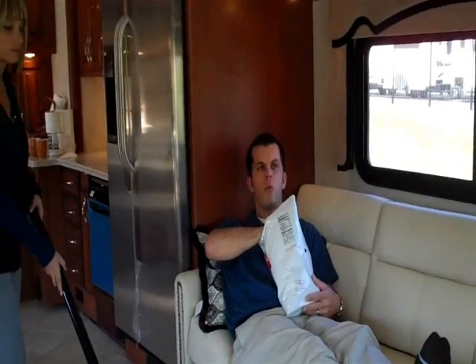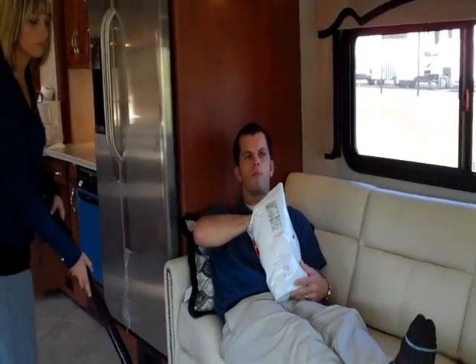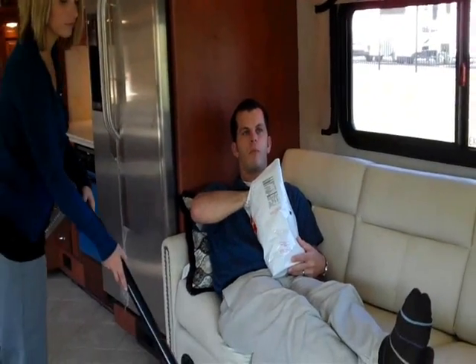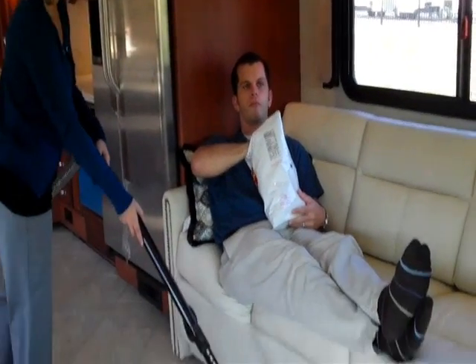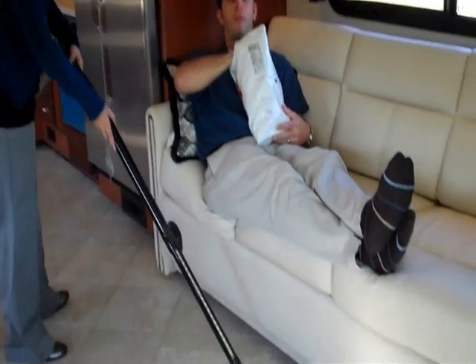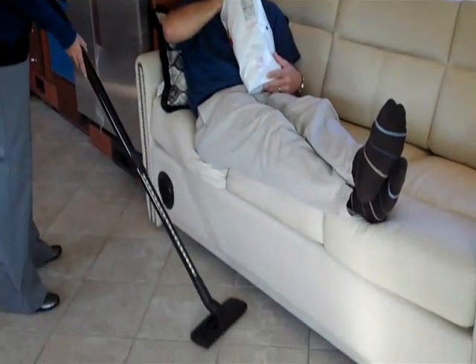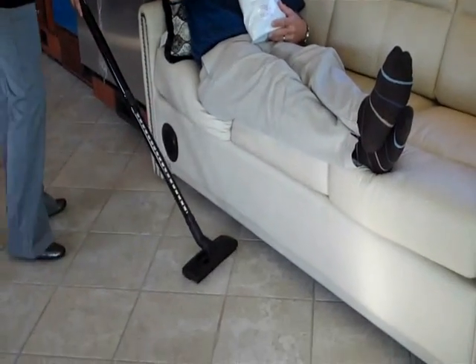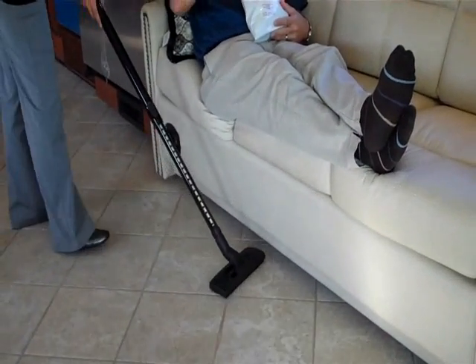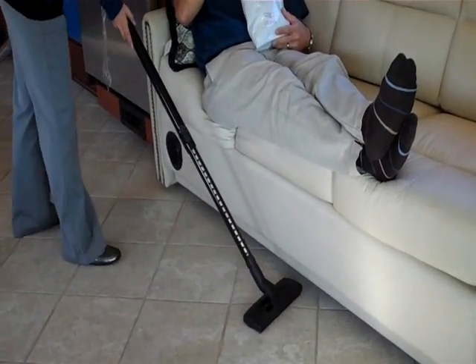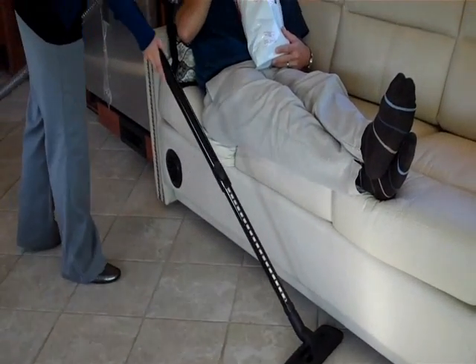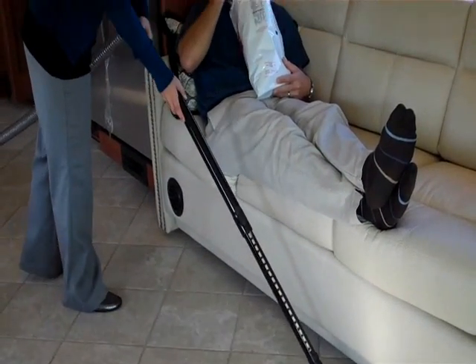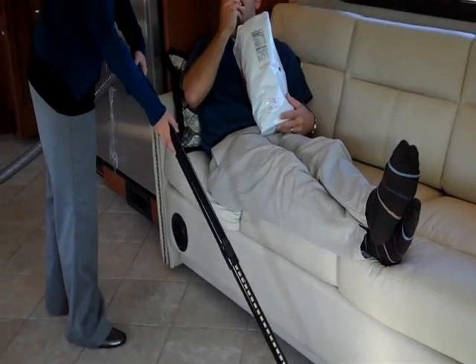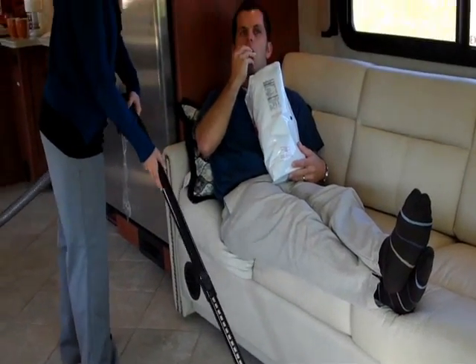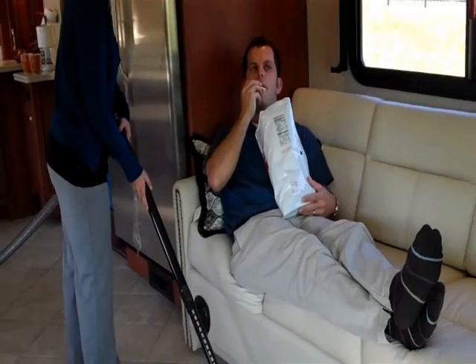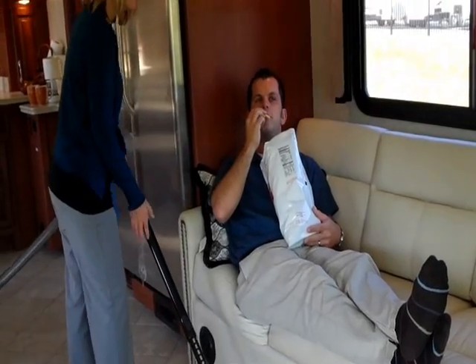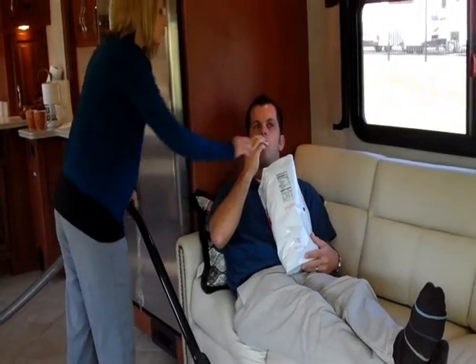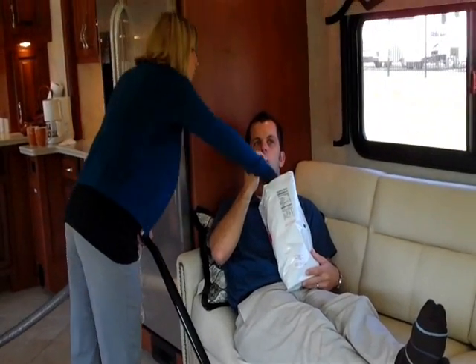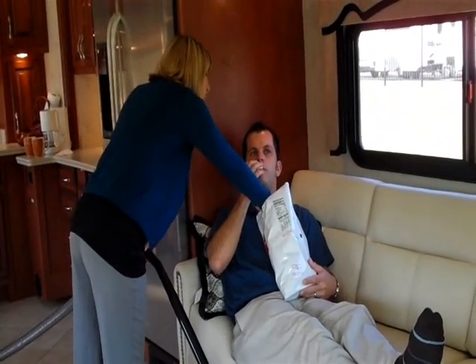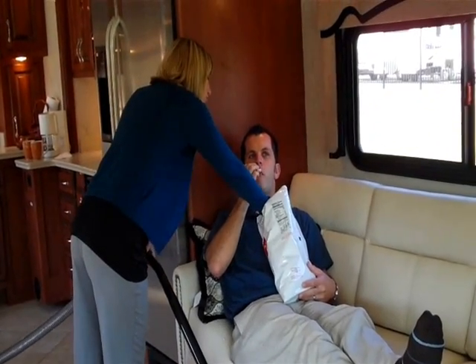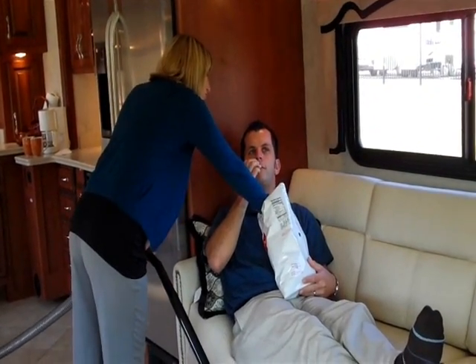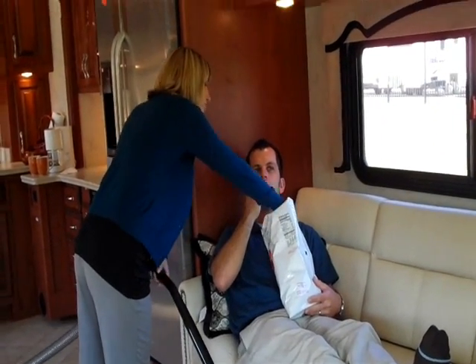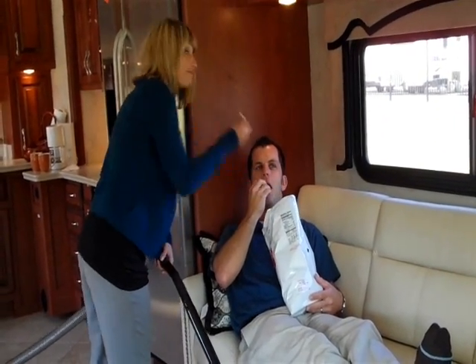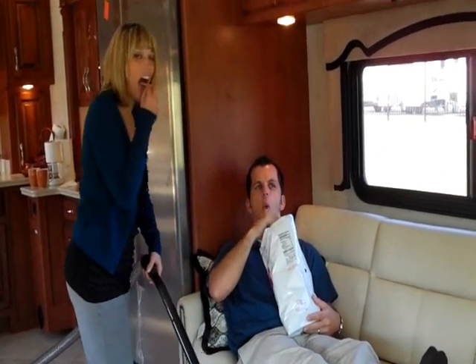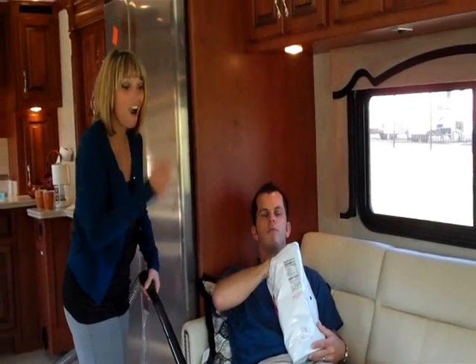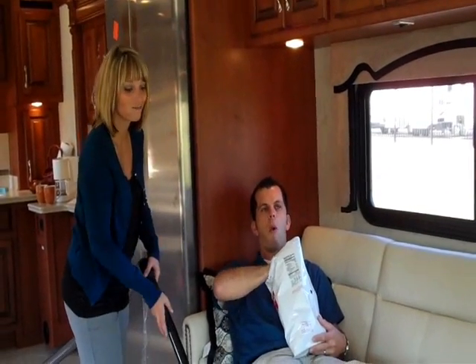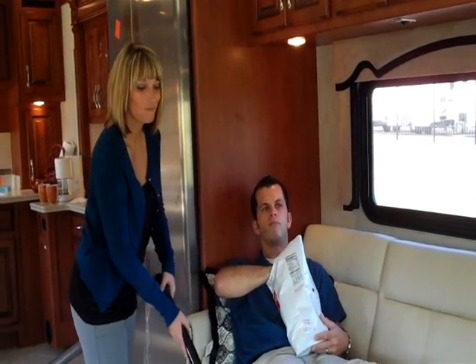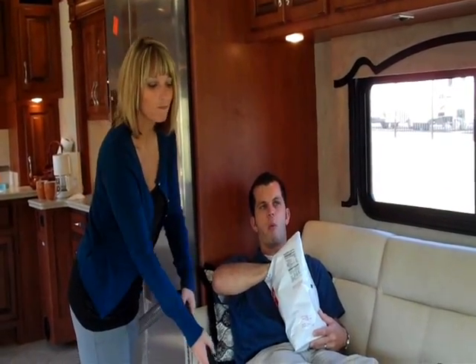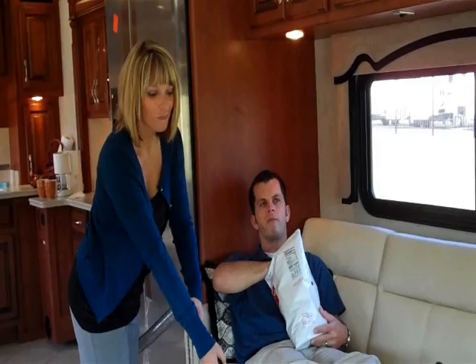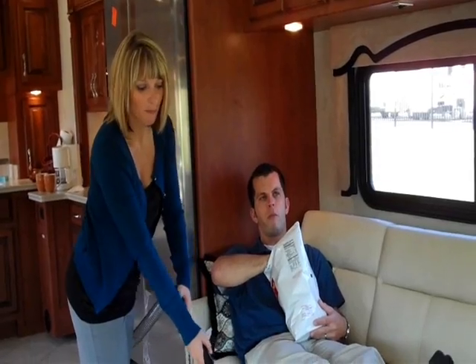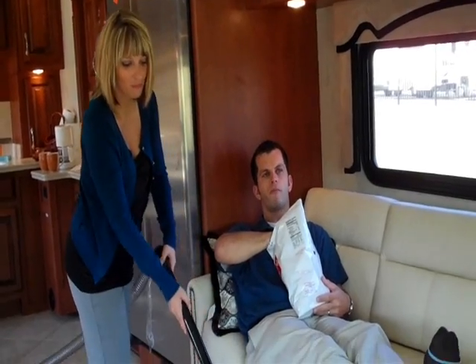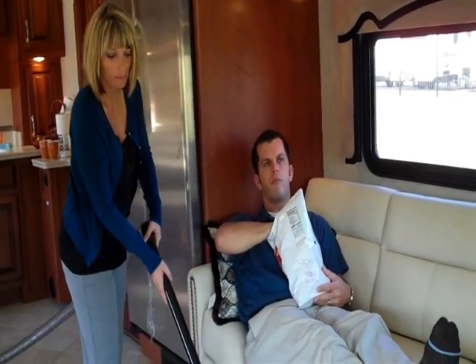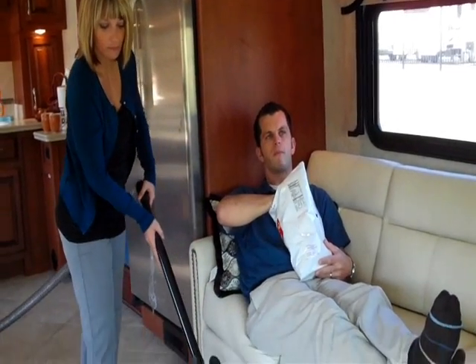So don't let cleaning slow down your RV experience. The Dirt Devil CV950LE Central Vacuum System for RVs can help make life on the road easier and cleaner for you.